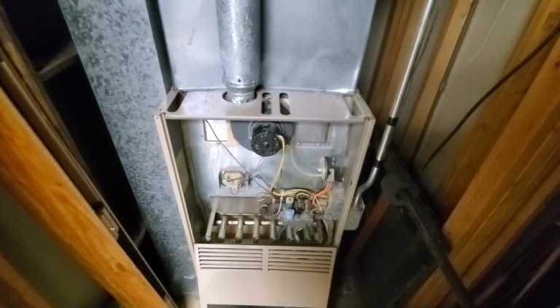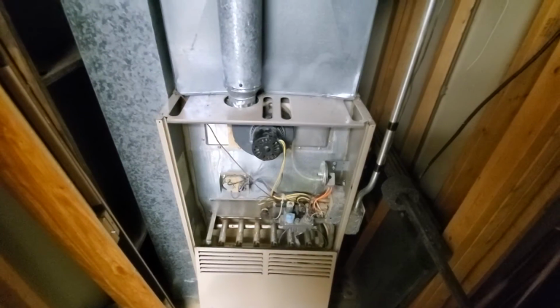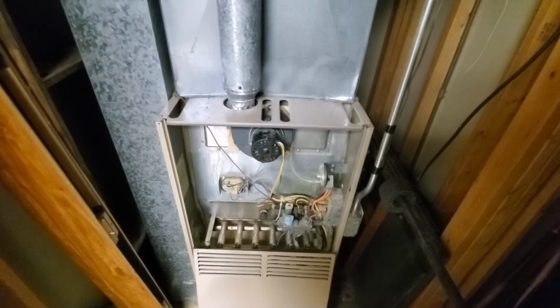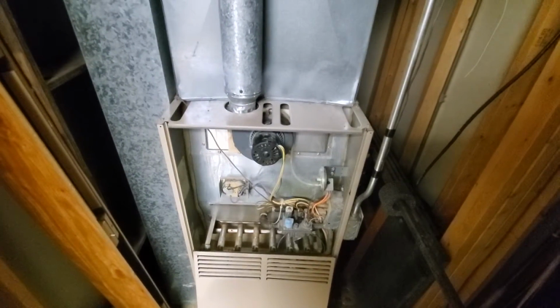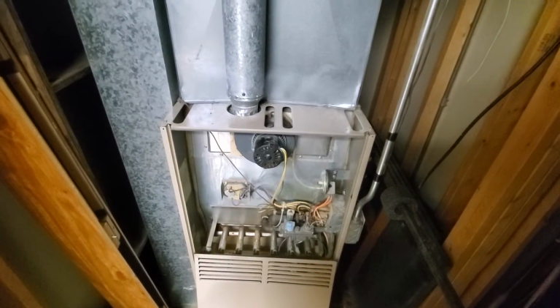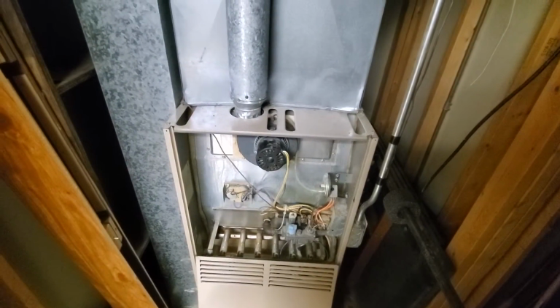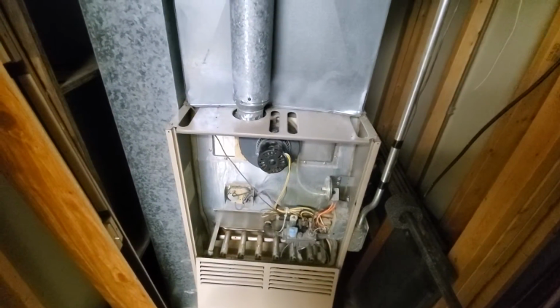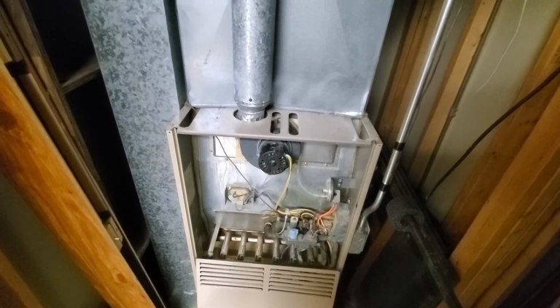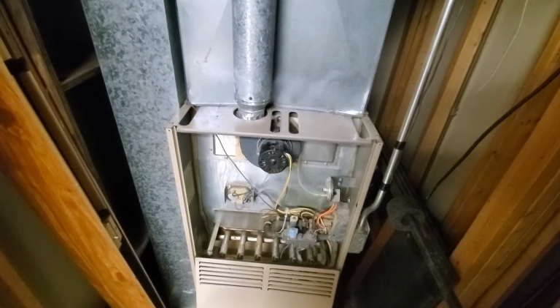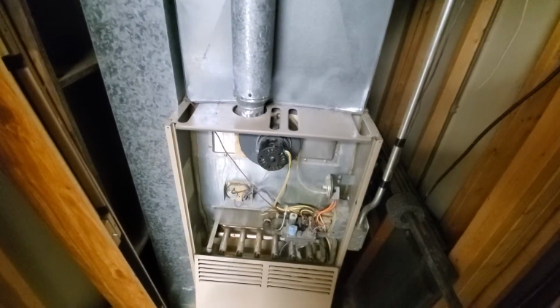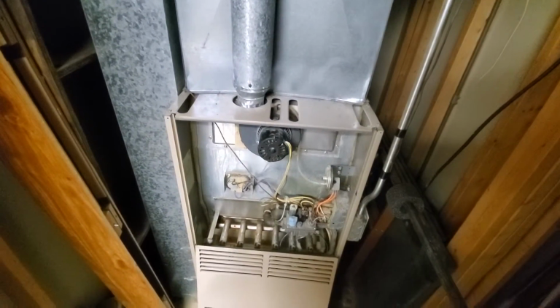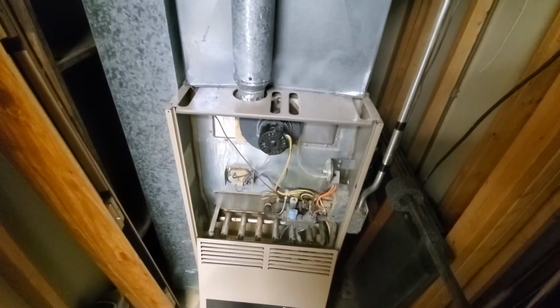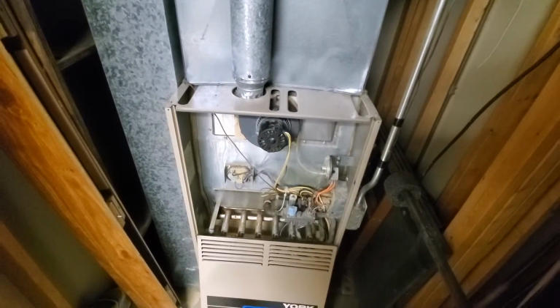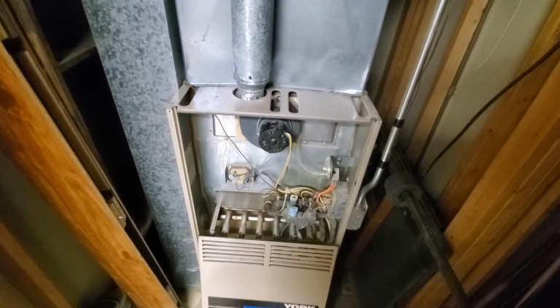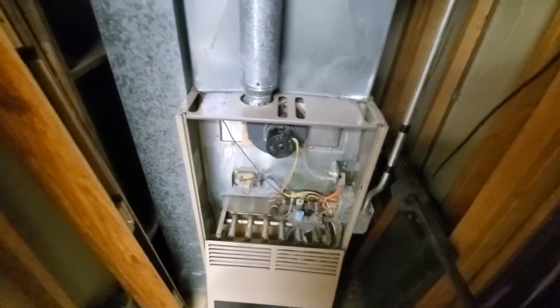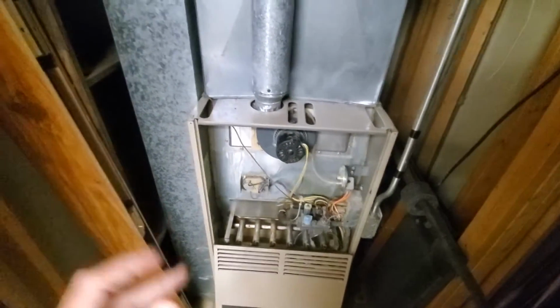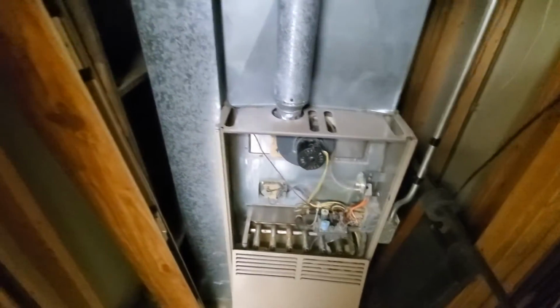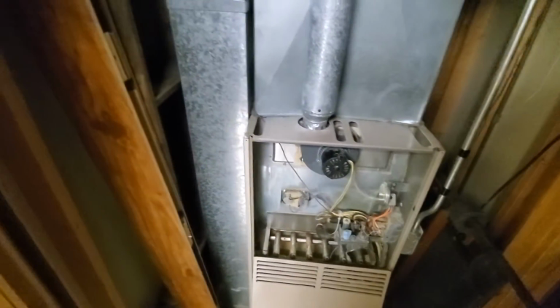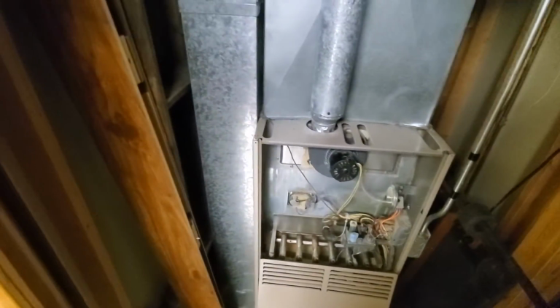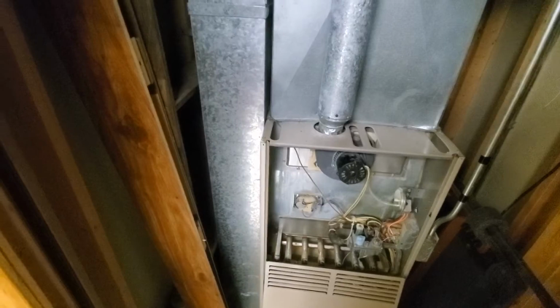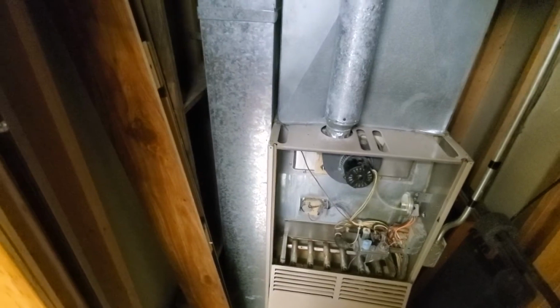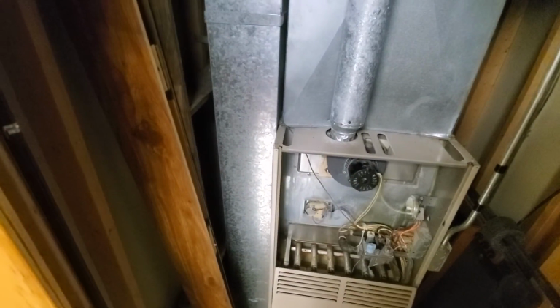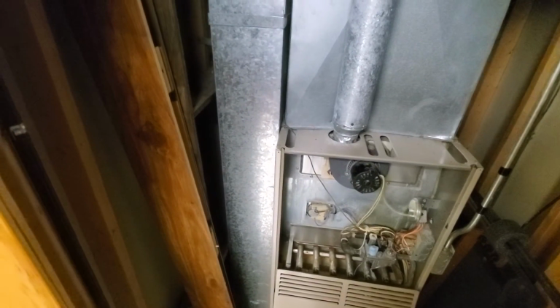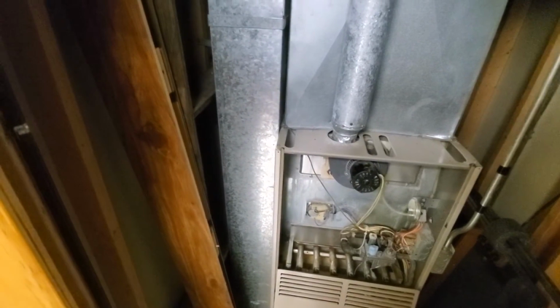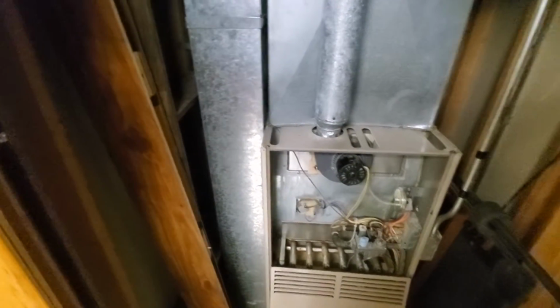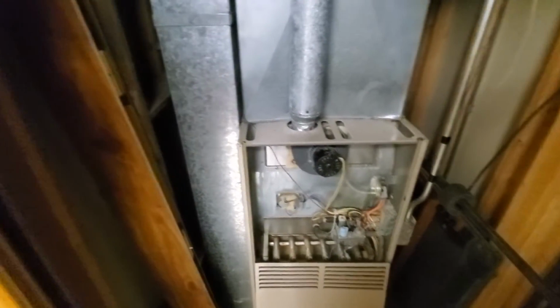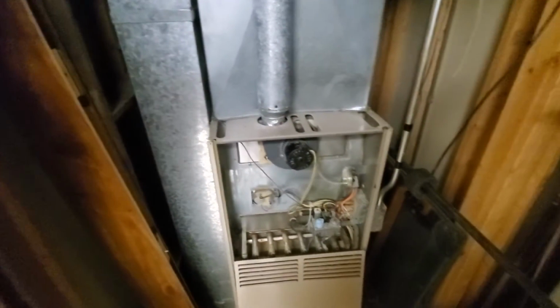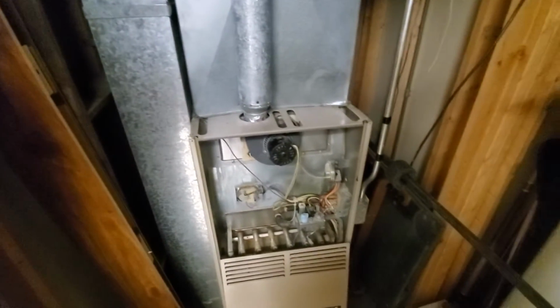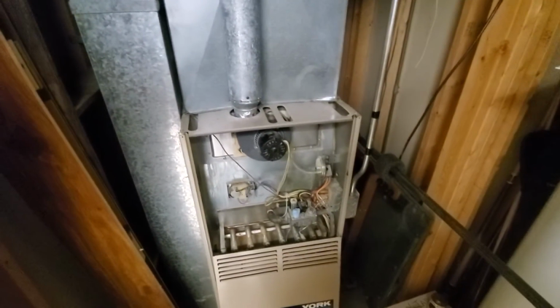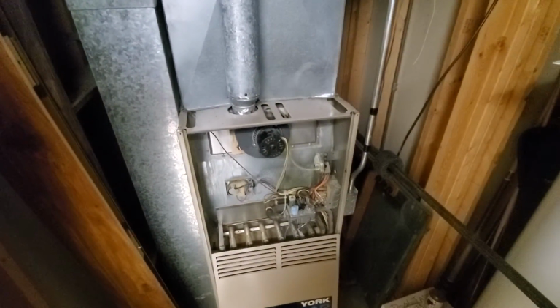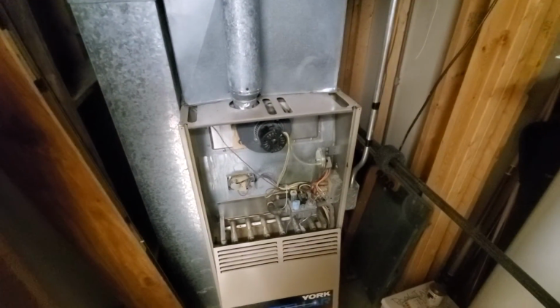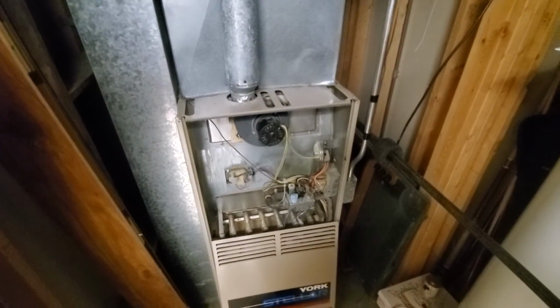We're going to be looking at the AC outside — we believe that's a 4-ton unit as well, 80% efficiency. Your return is an 8x24, and it's a 22-inch wide furnace.